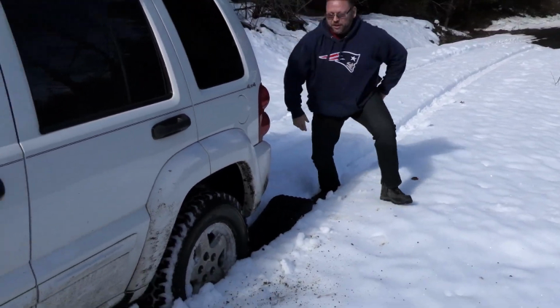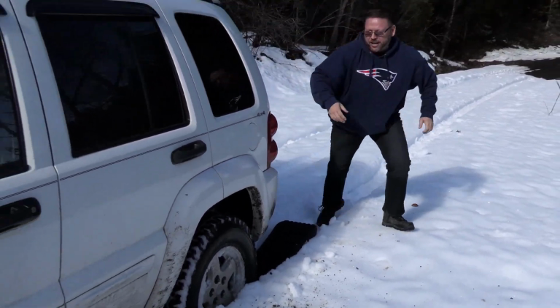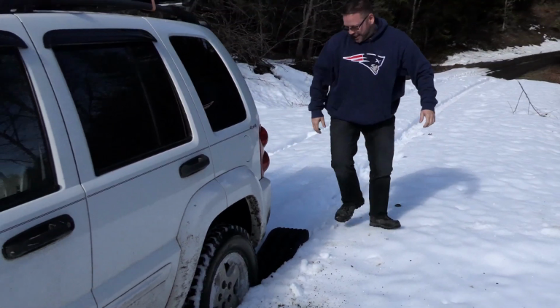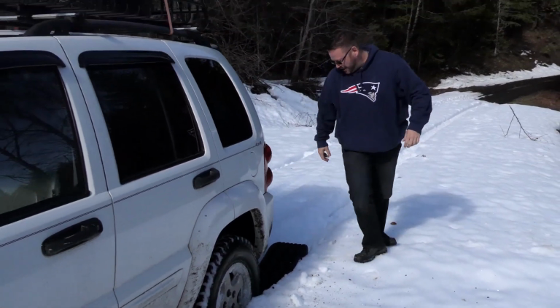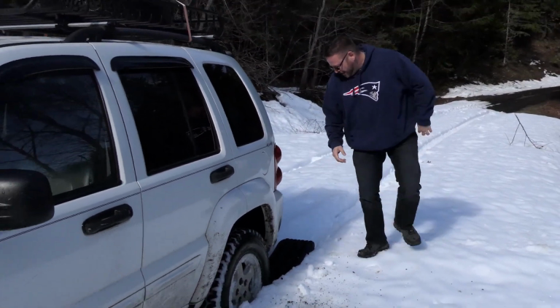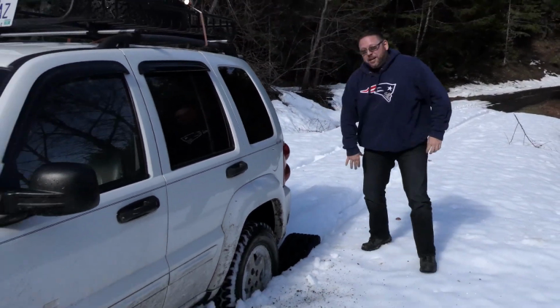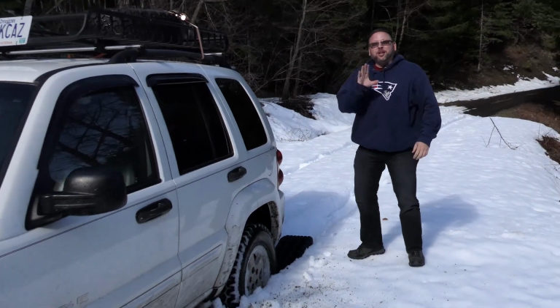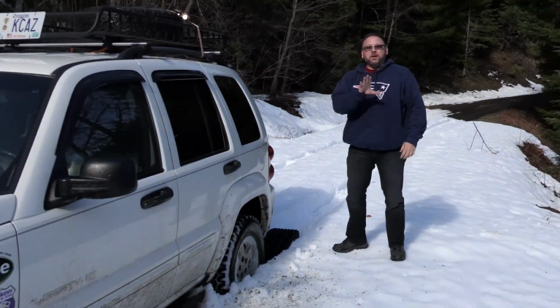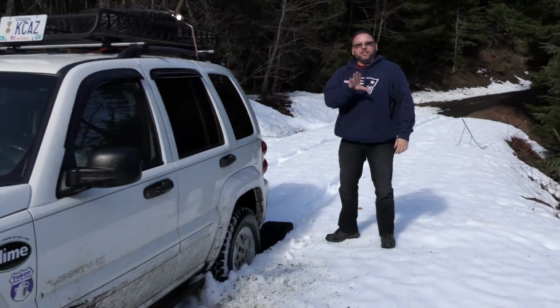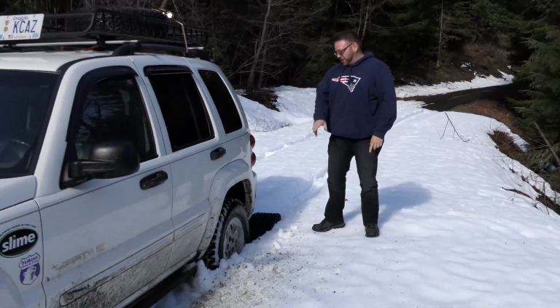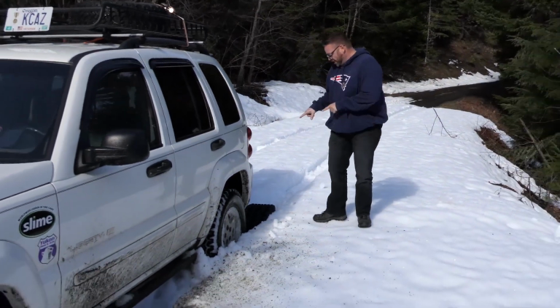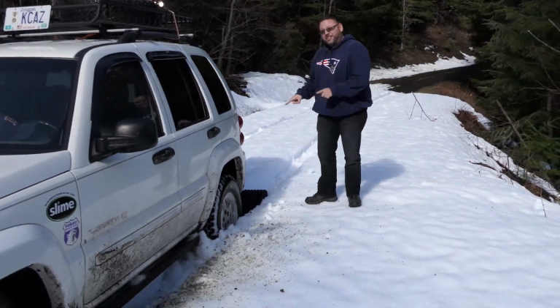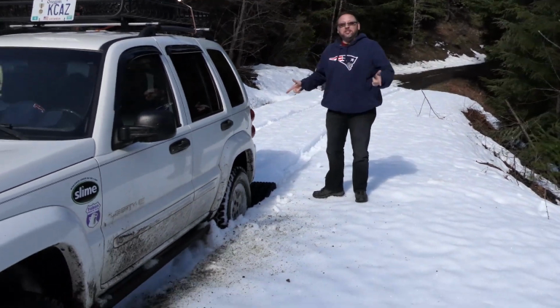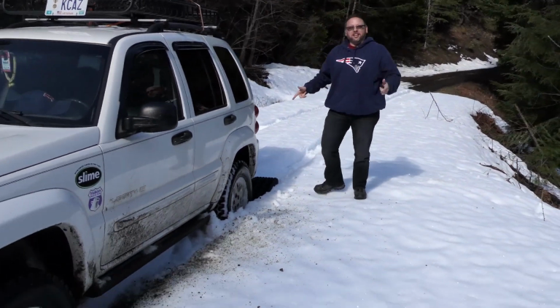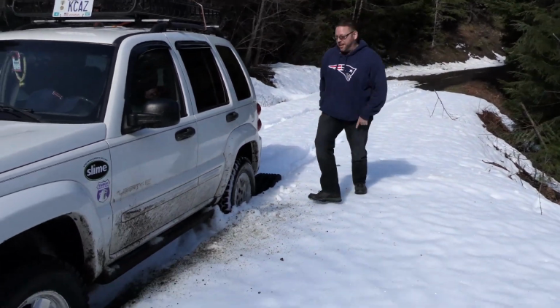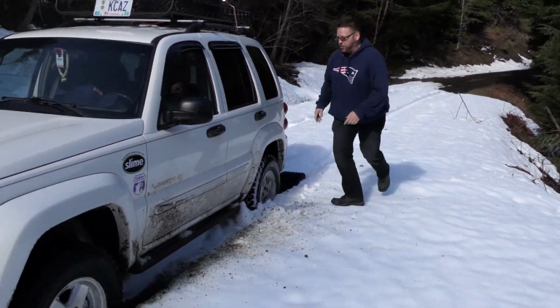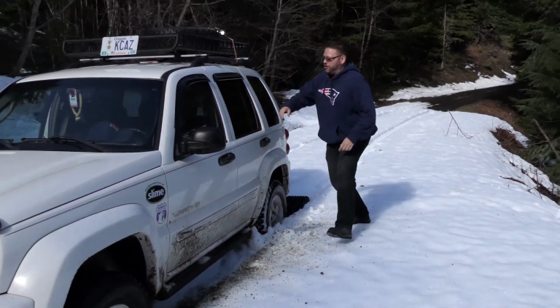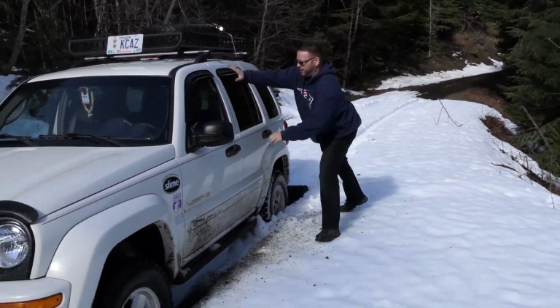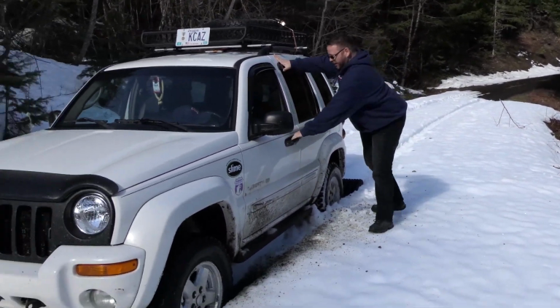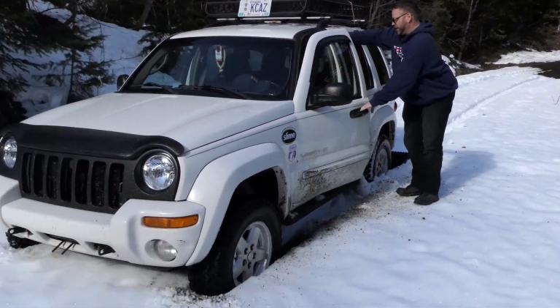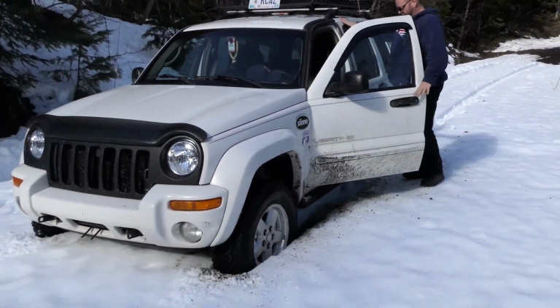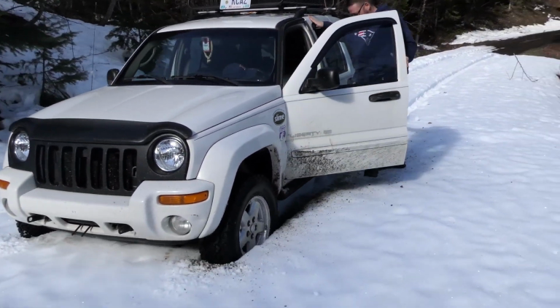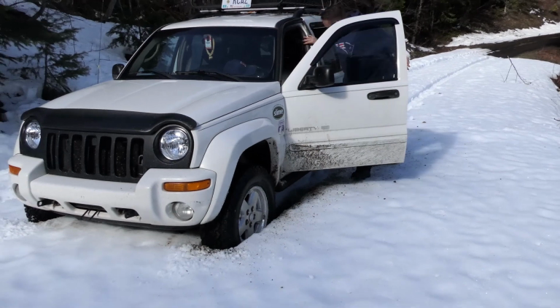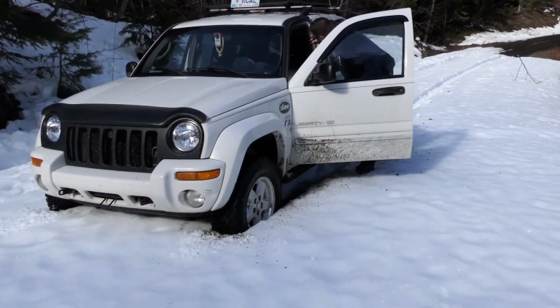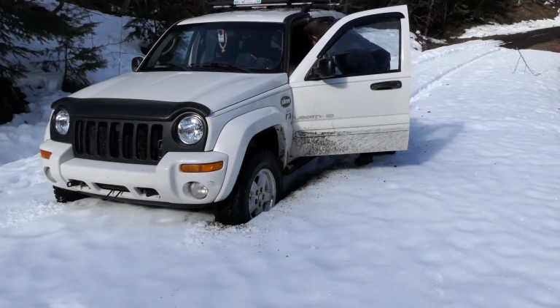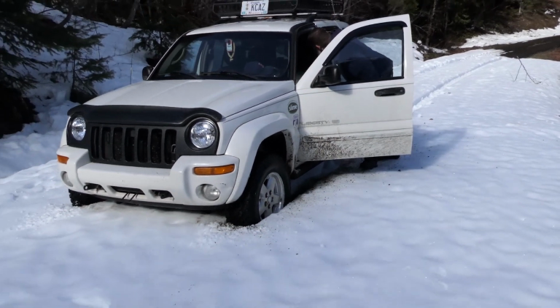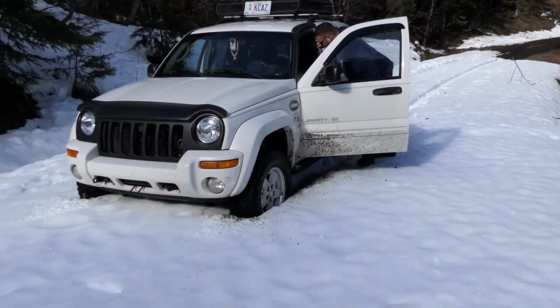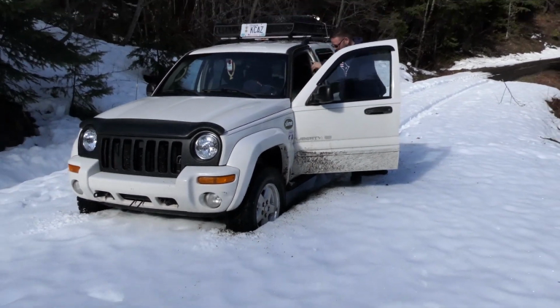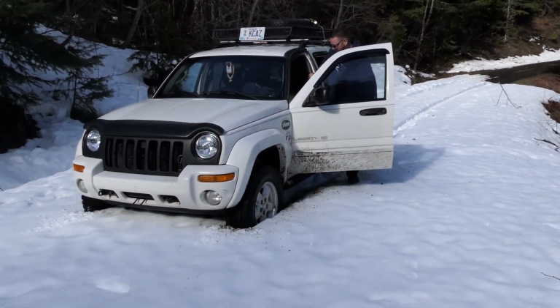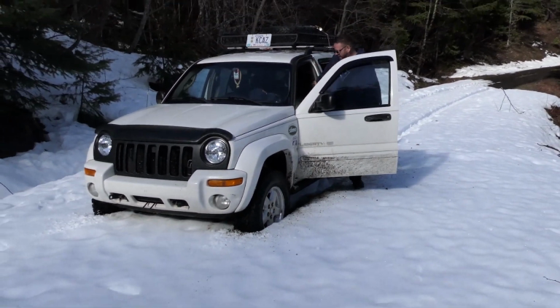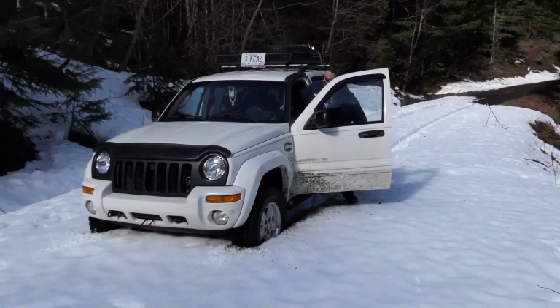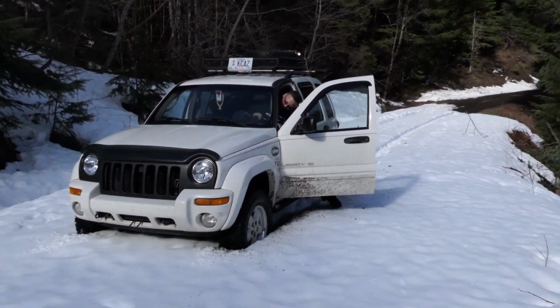Alright, now watch how simple this is to get you unstuck out of this kind of situation. Buckle up. Here we go.